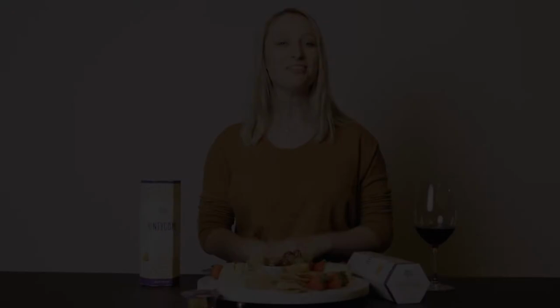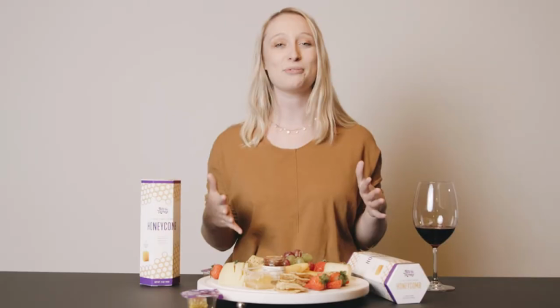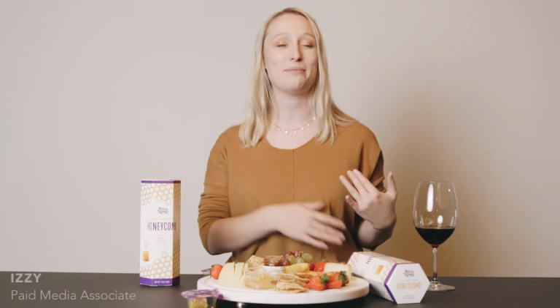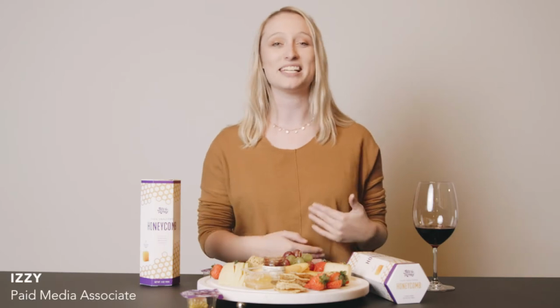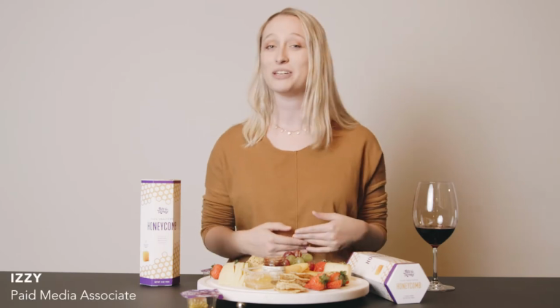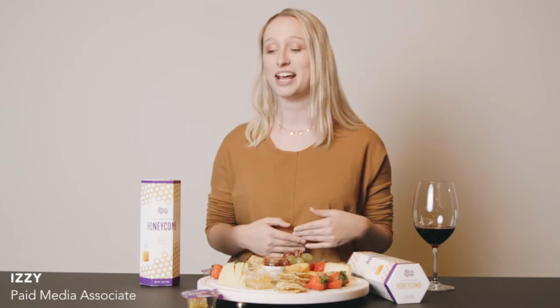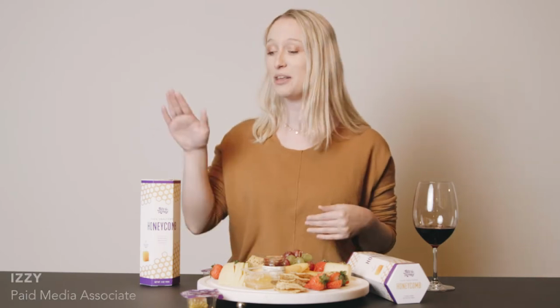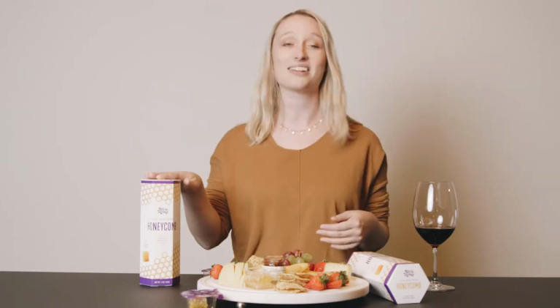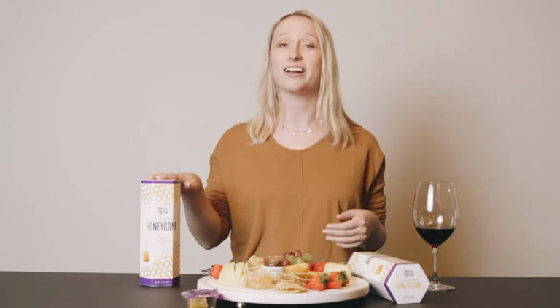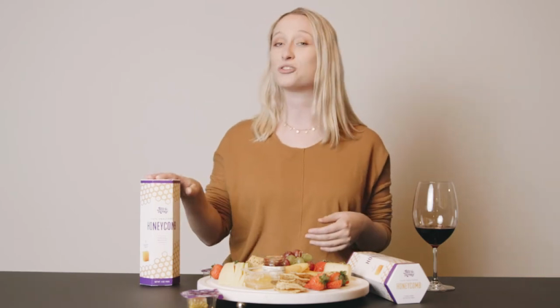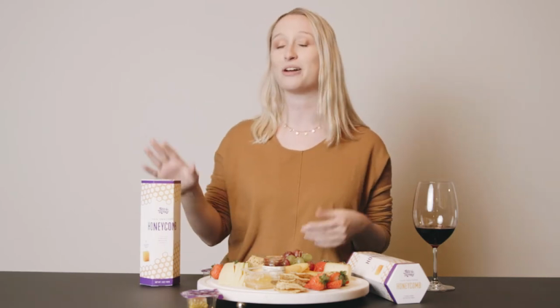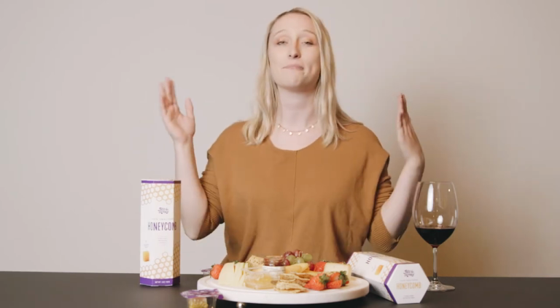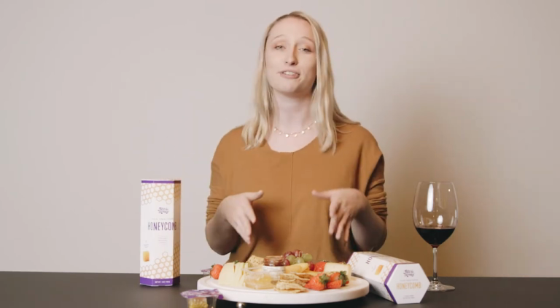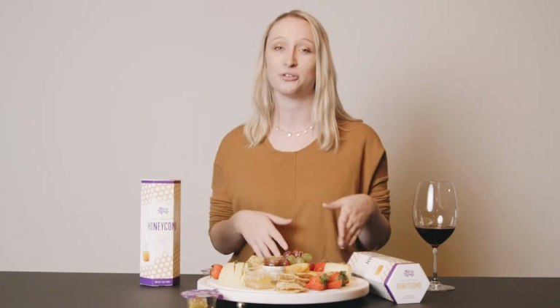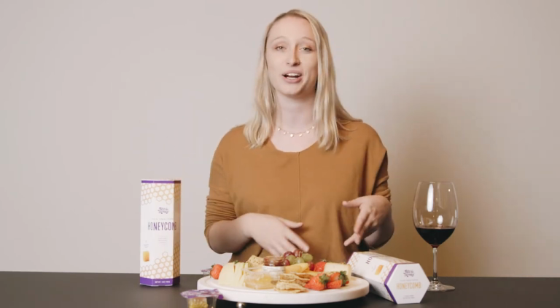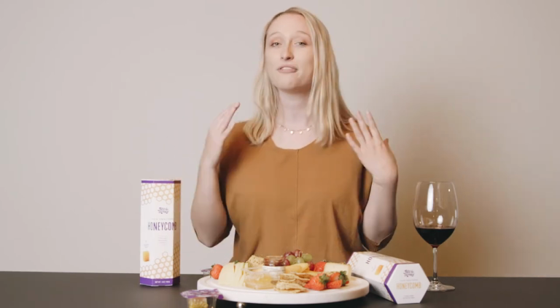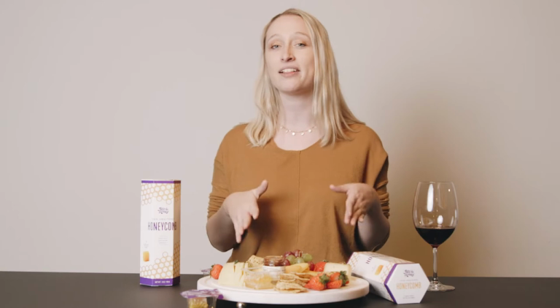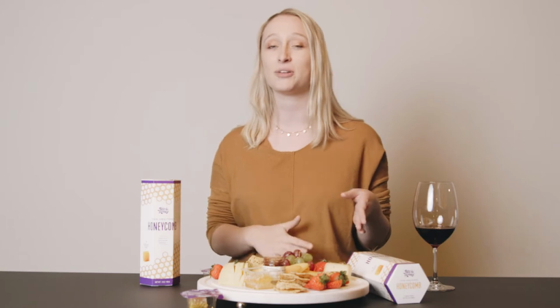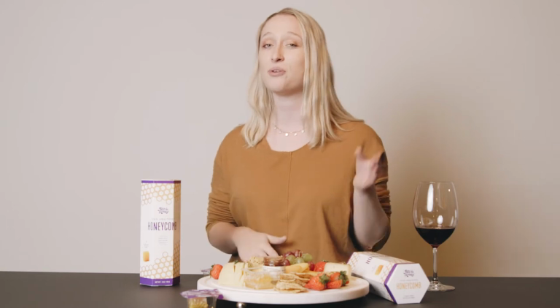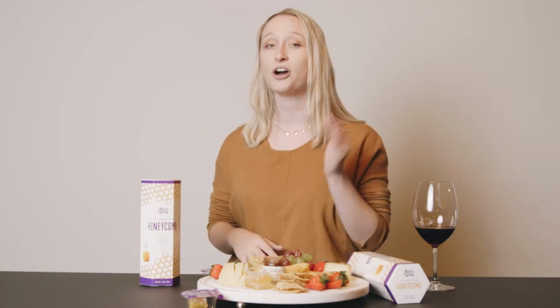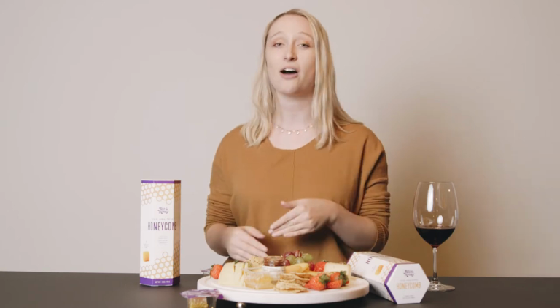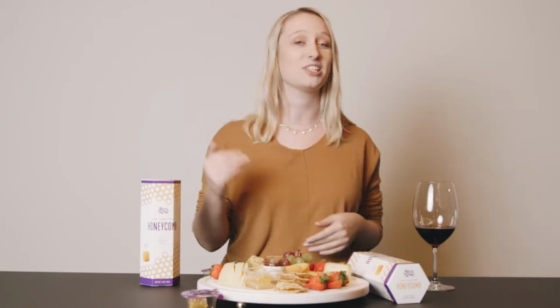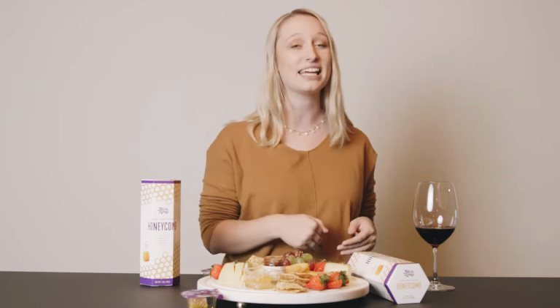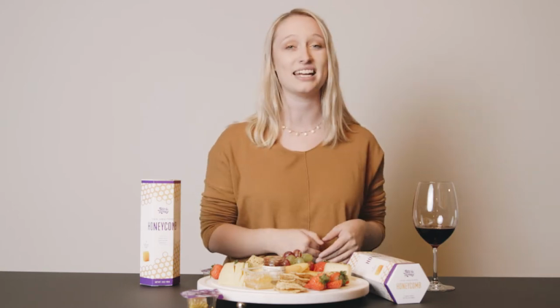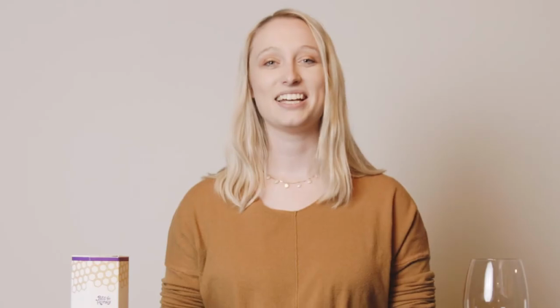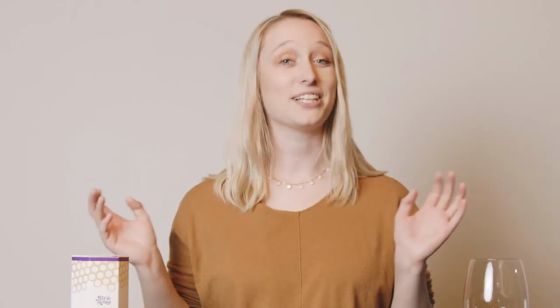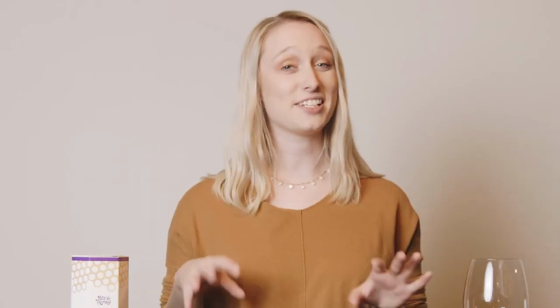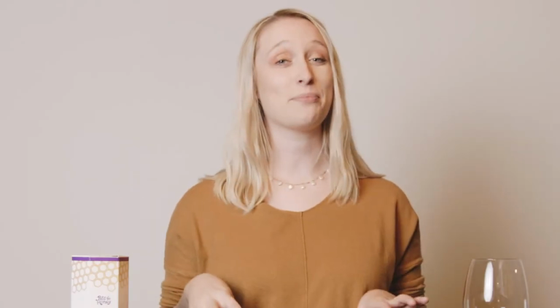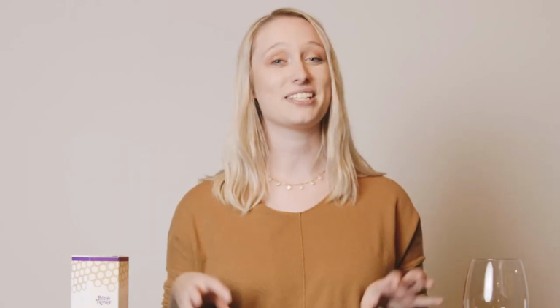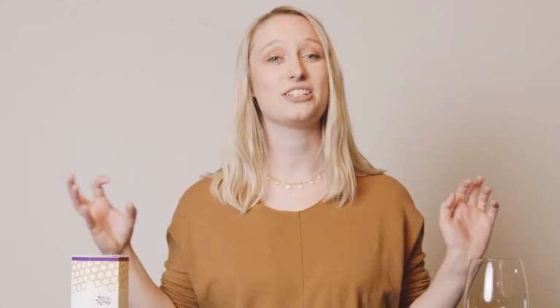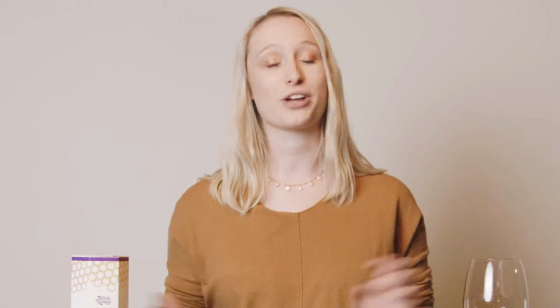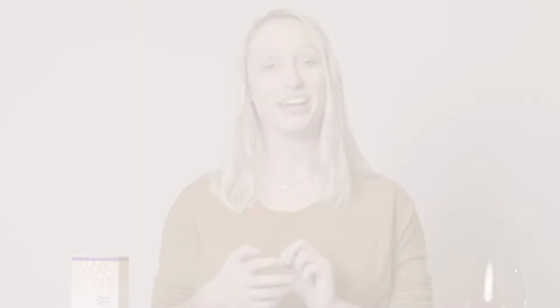Hi everyone, my name is Izzy. I am here today with Pass the Honey to show you how to make the perfect charcuterie board for the holidays, whether you are going out or staying in. So let's disassemble this to show you how to make it.